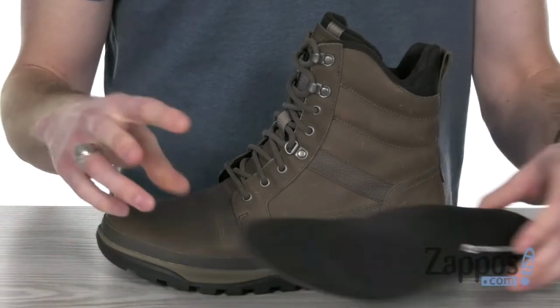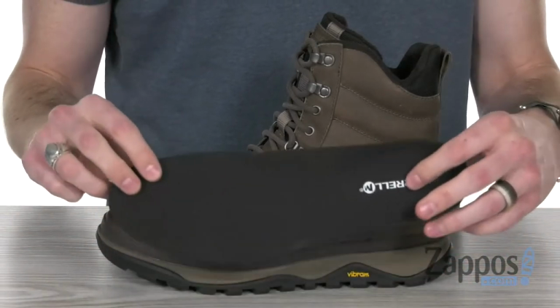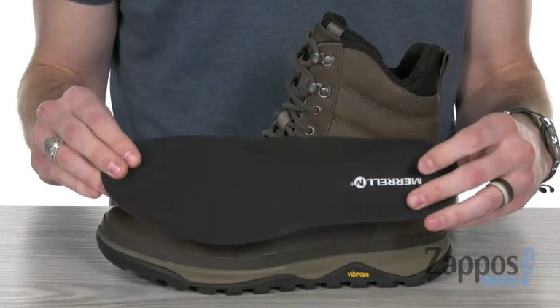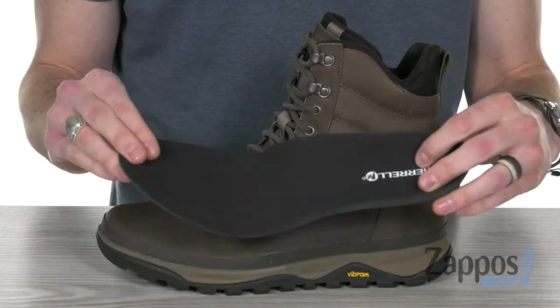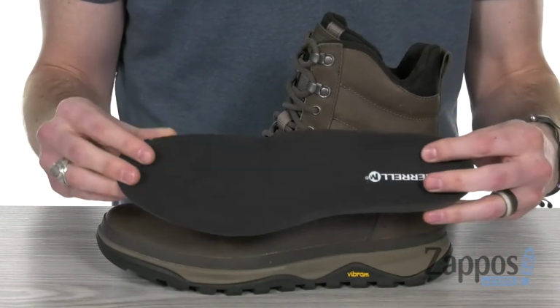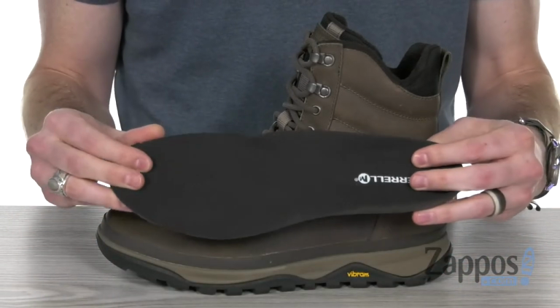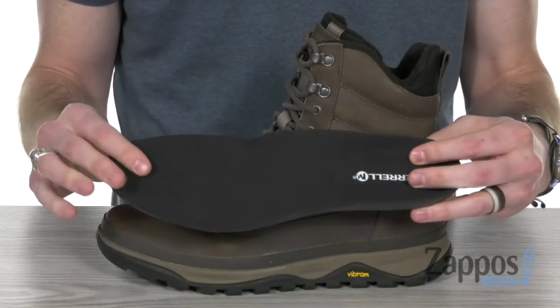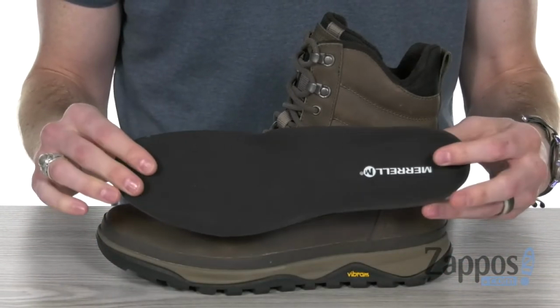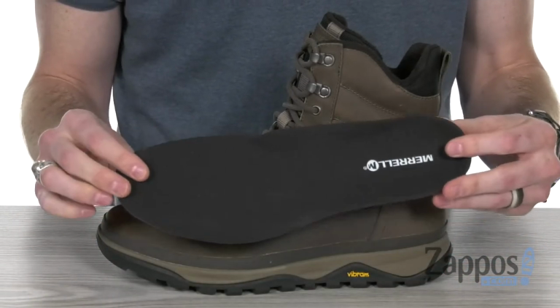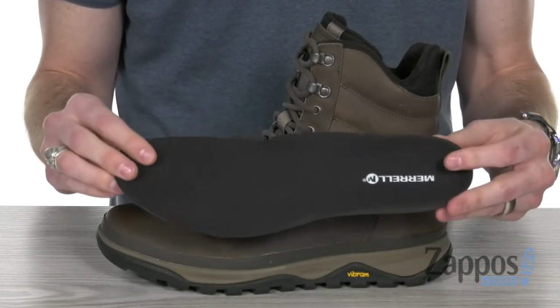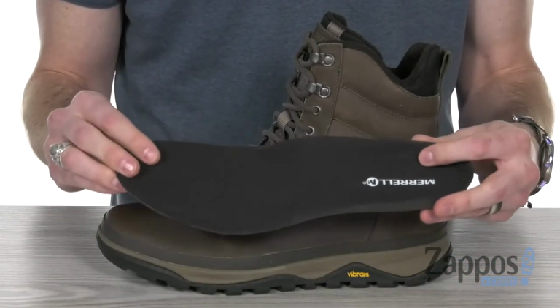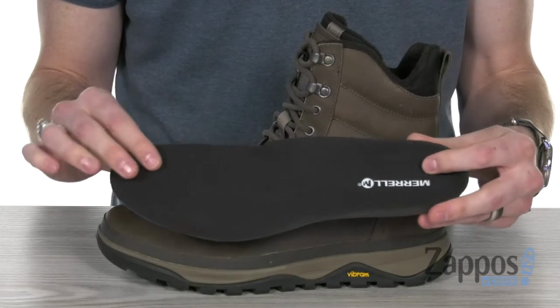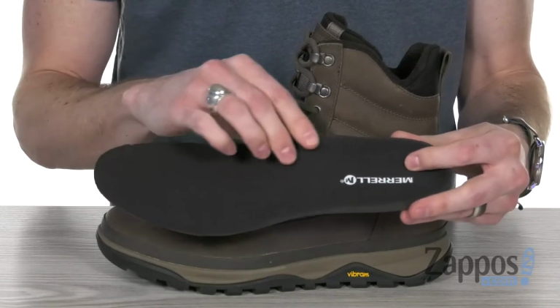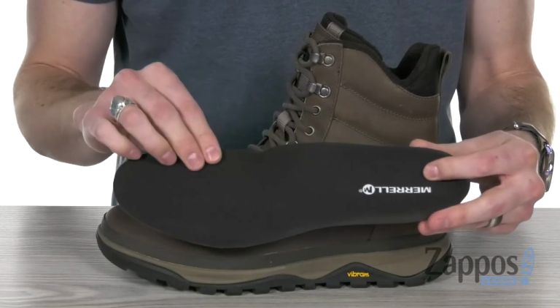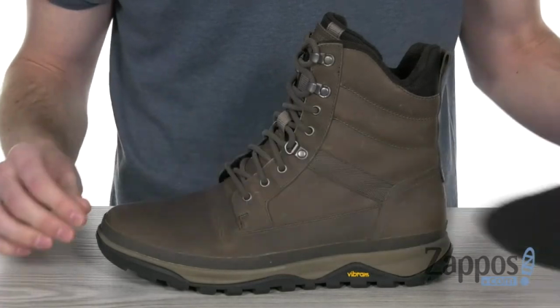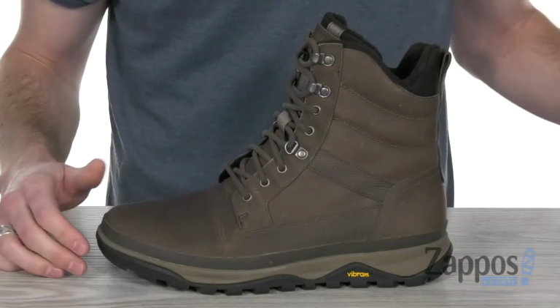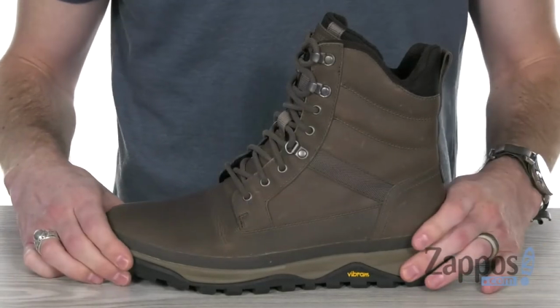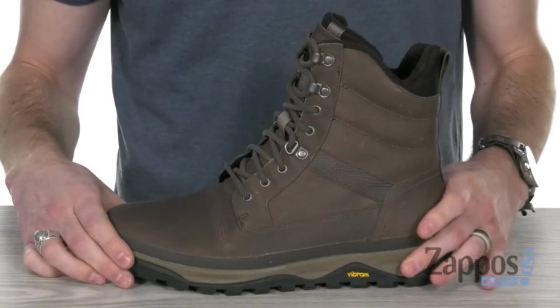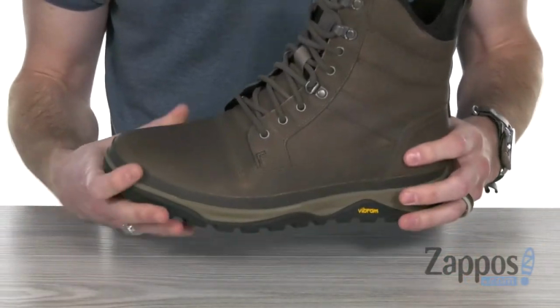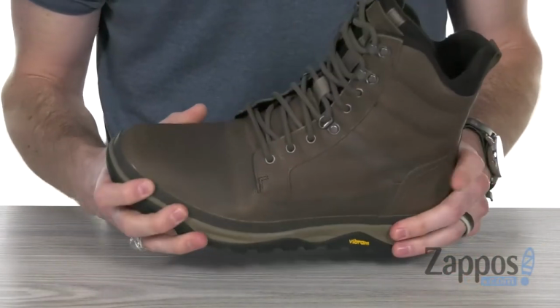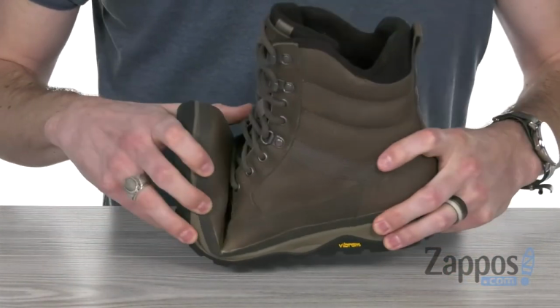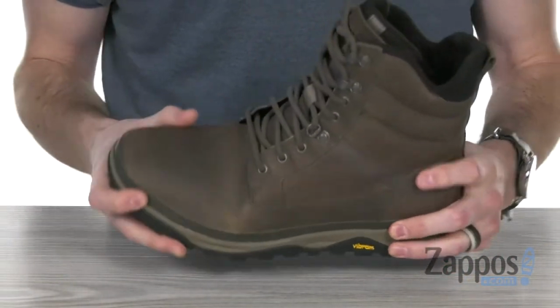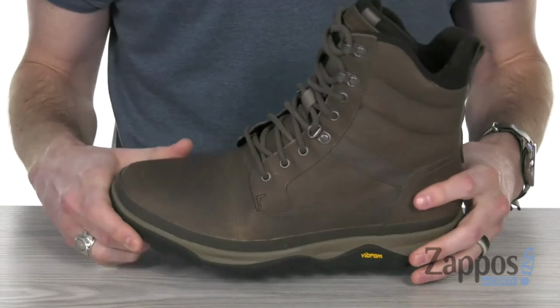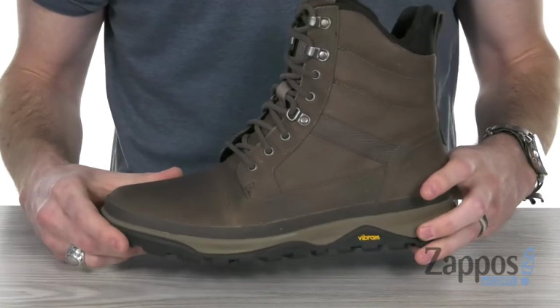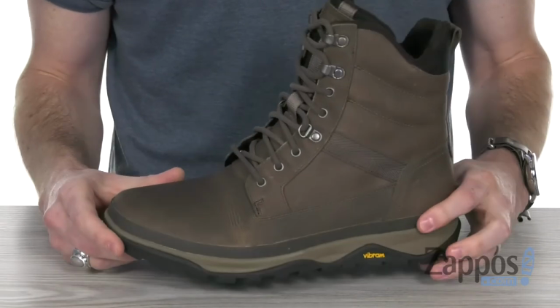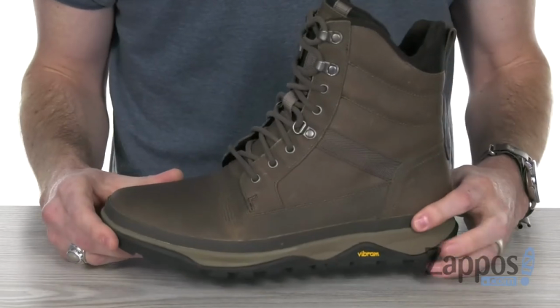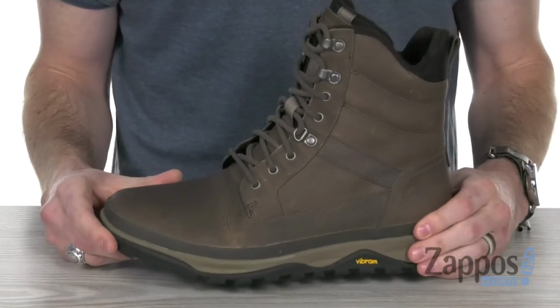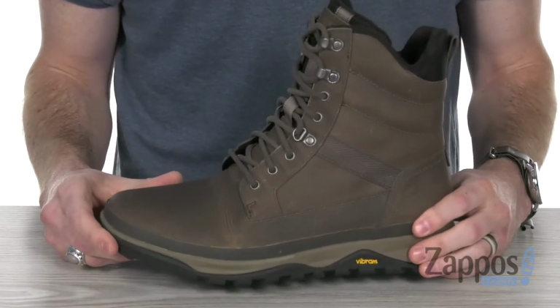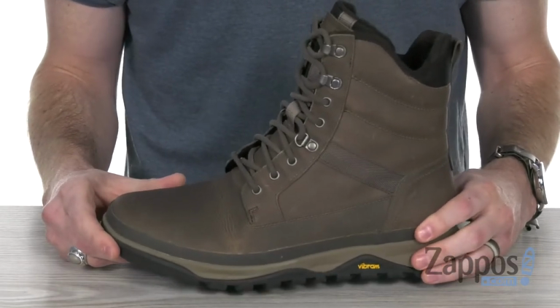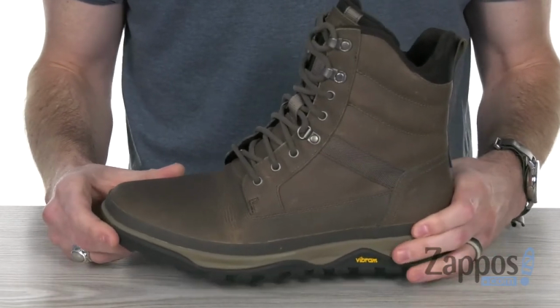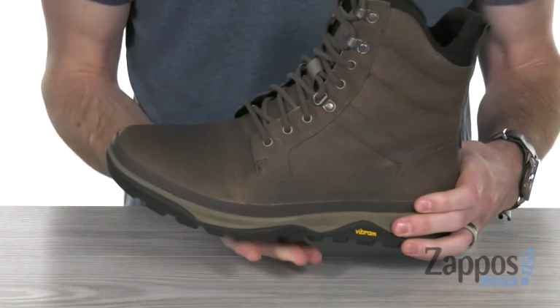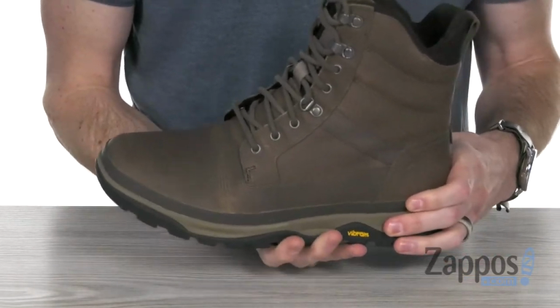Down inside we've also got the Kinetic Fit base removable contoured insole for flexible support and excellent underfoot comfort. And that molded EVA midsole is providing lots of flexibility as well as stability and shock absorption.